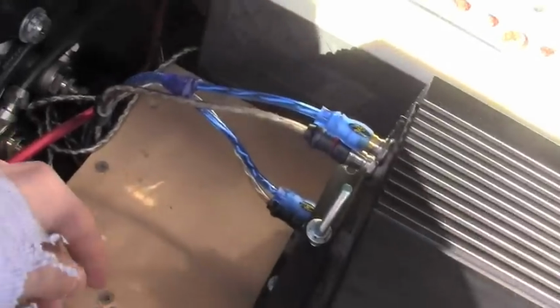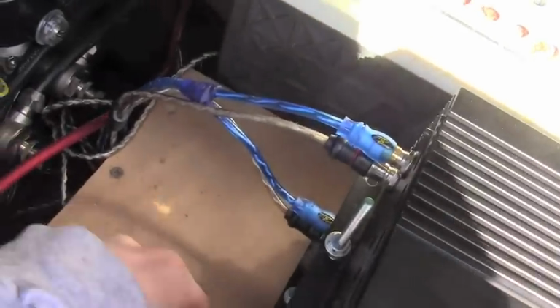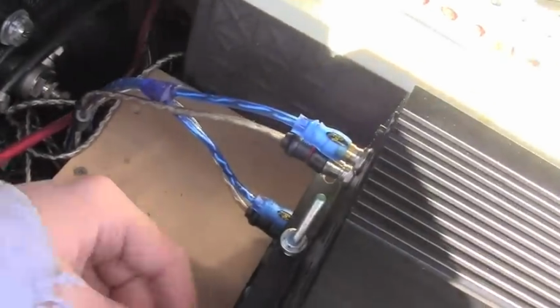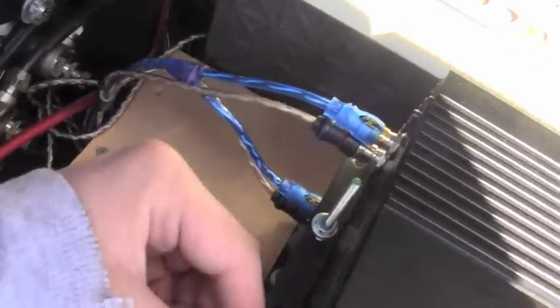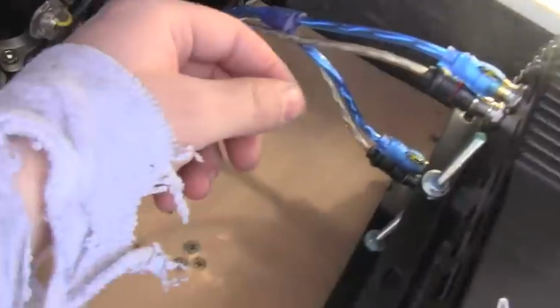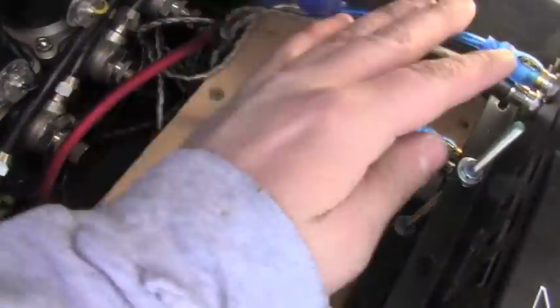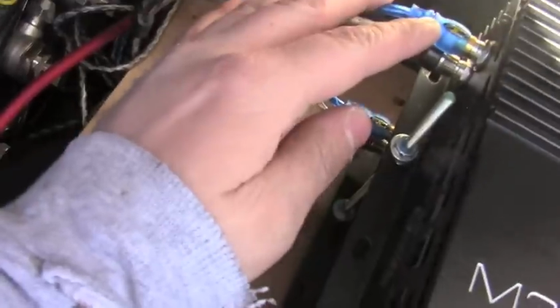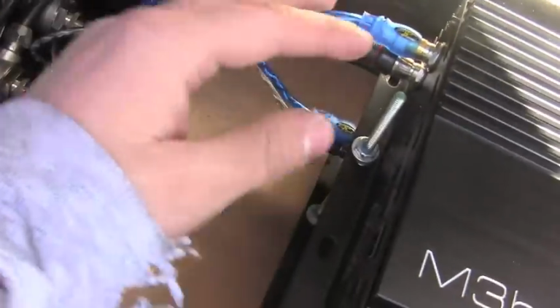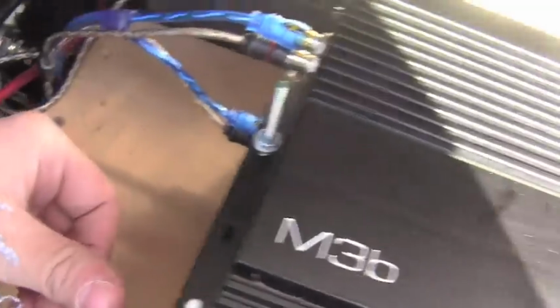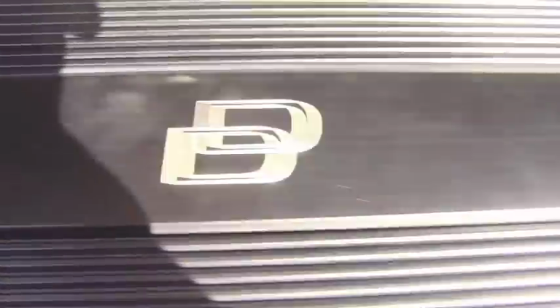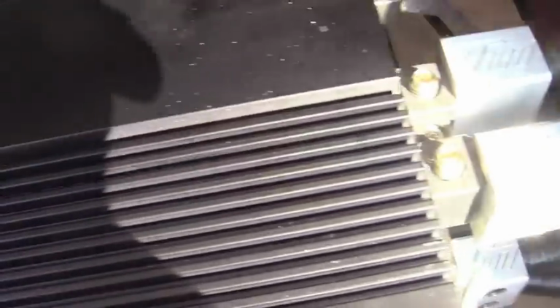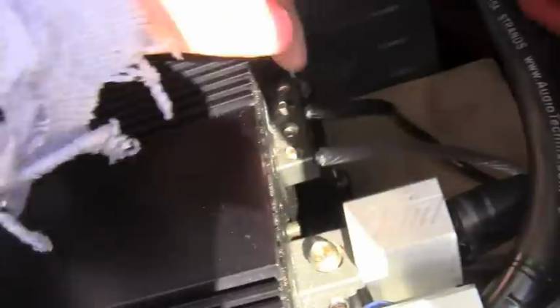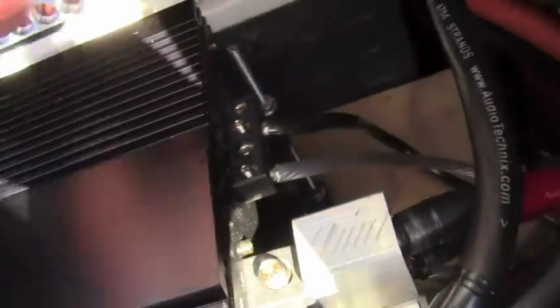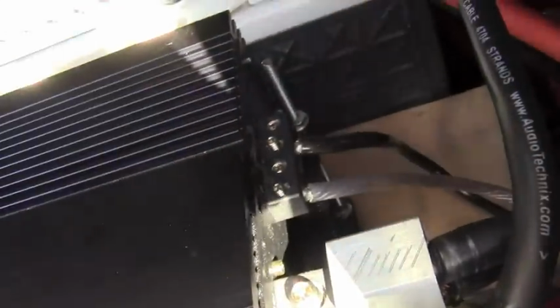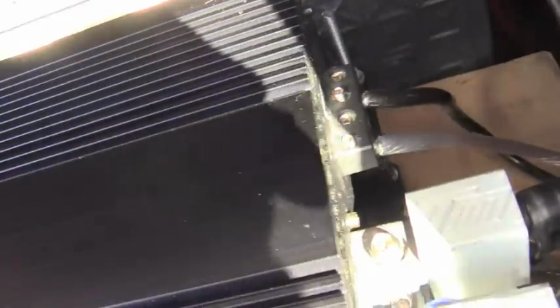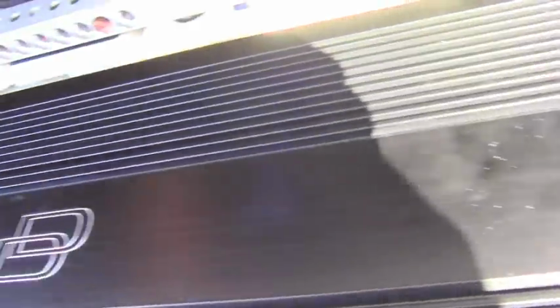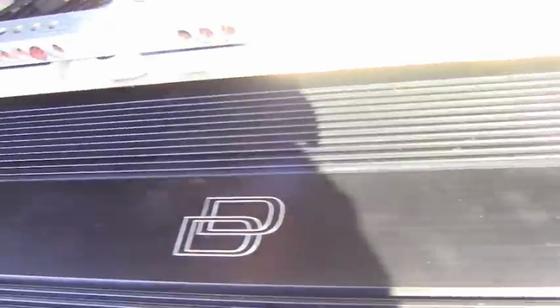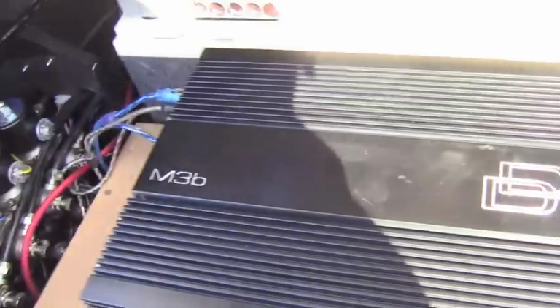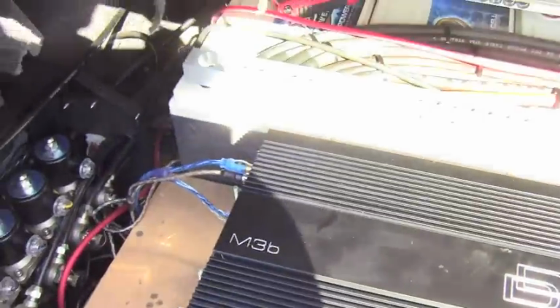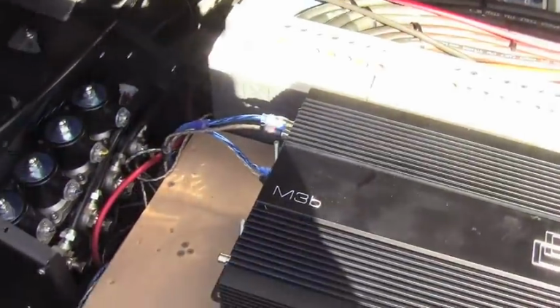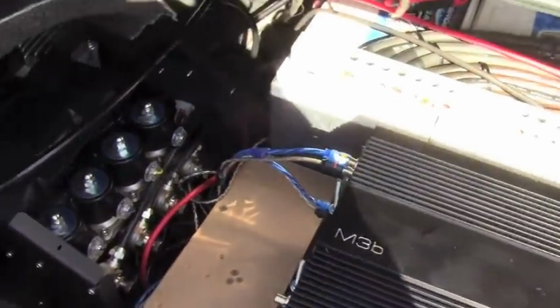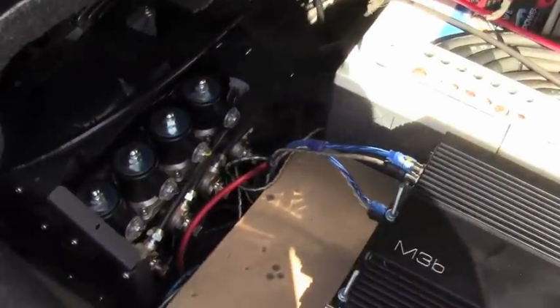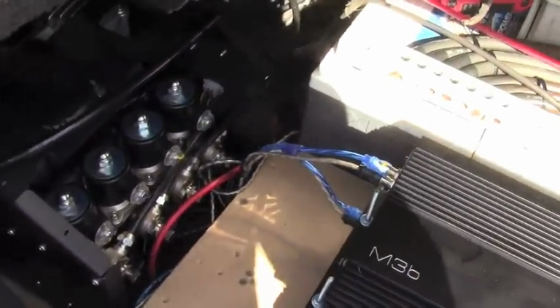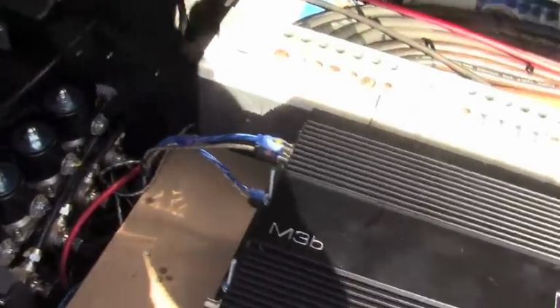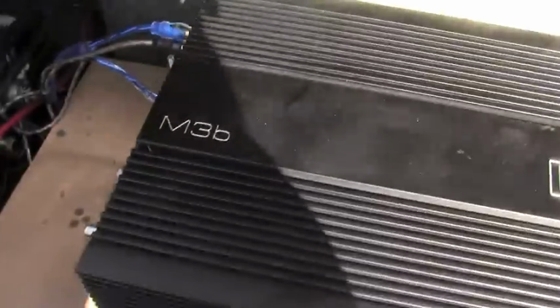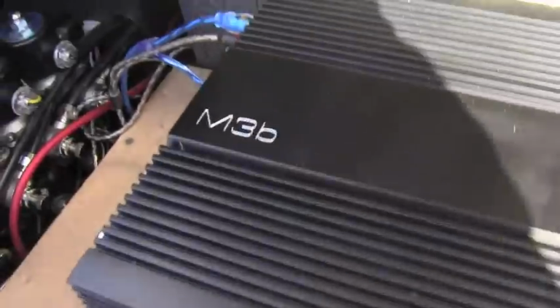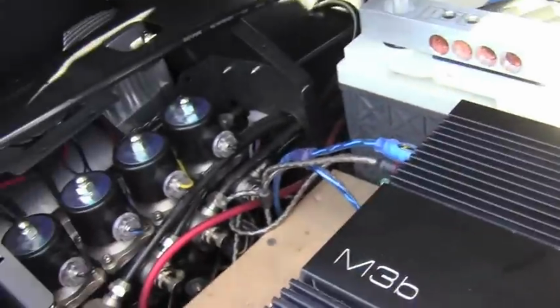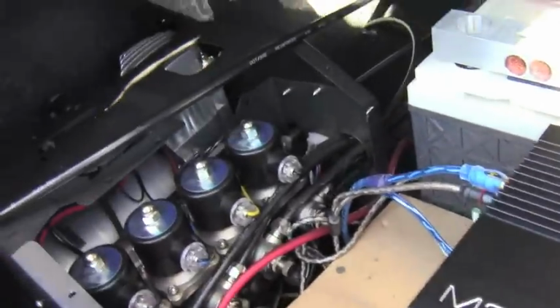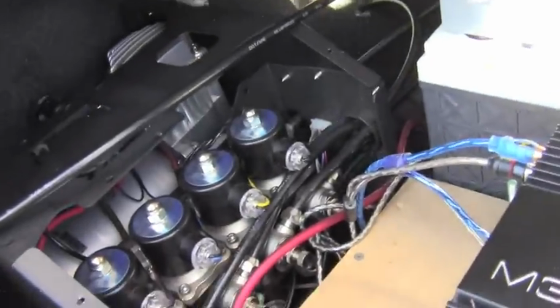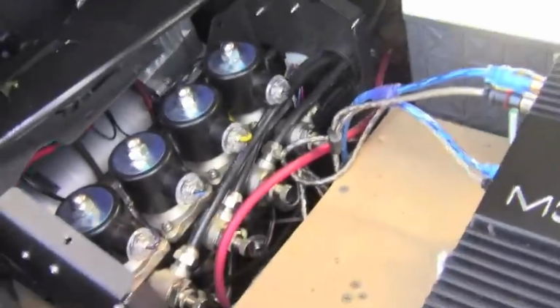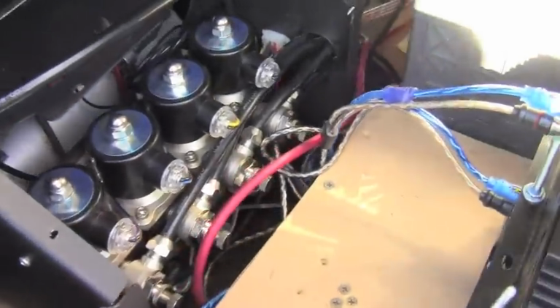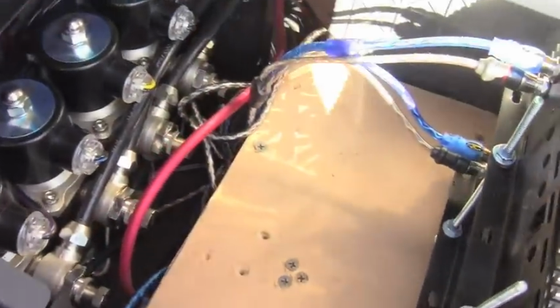When I want to burp, I take this out, strap them, and then readjust the speaker wires for the strapped configuration. When they're strapped, they're at 0.66 ohms nominal, so that would be 0.33 ohms each amp.